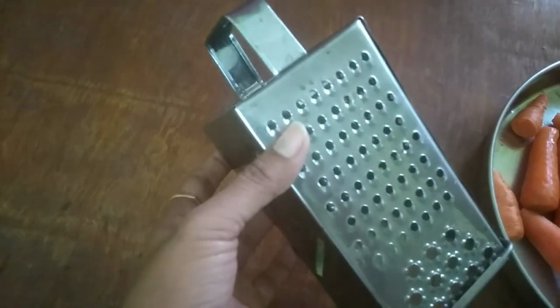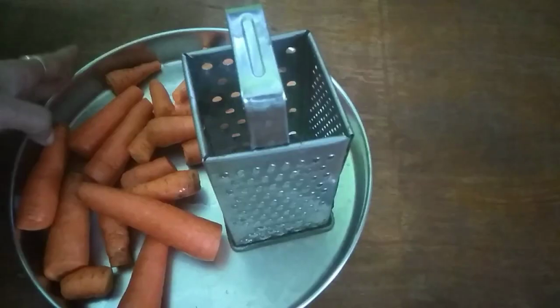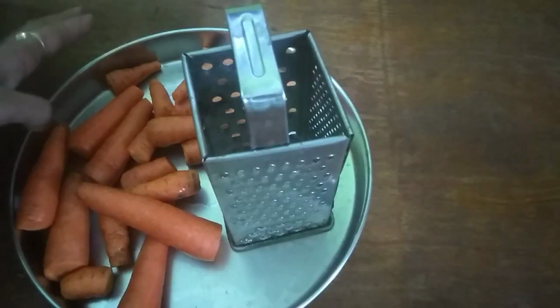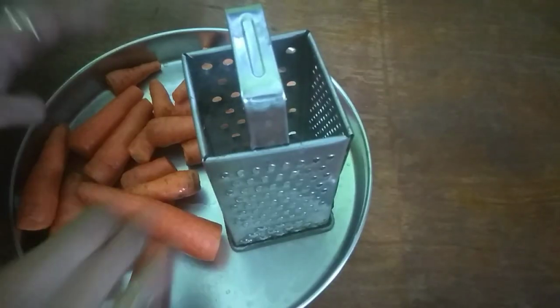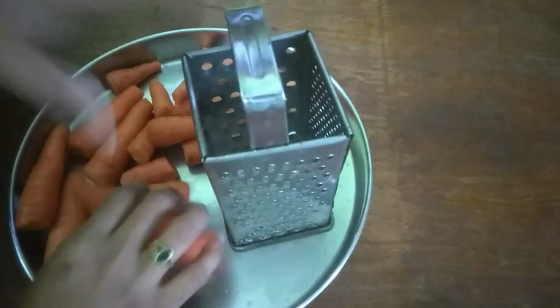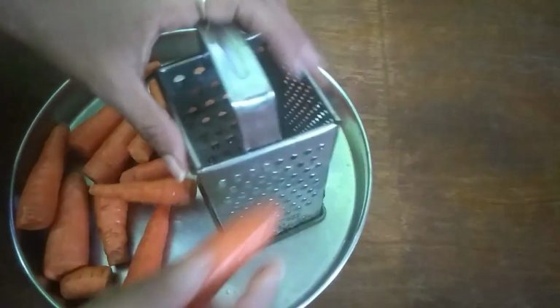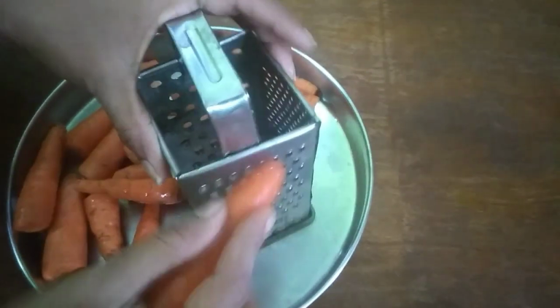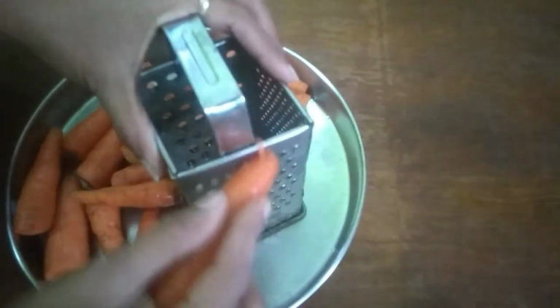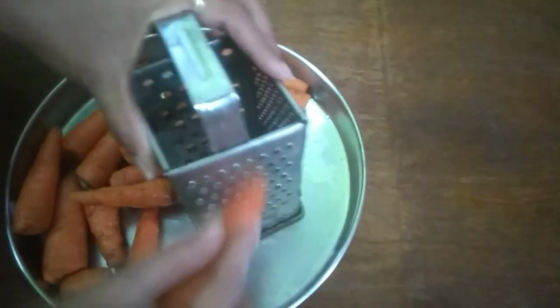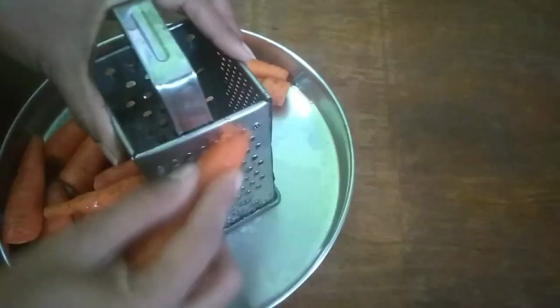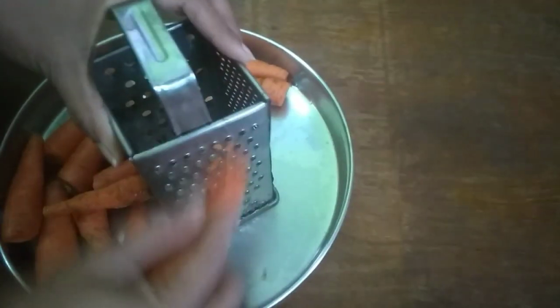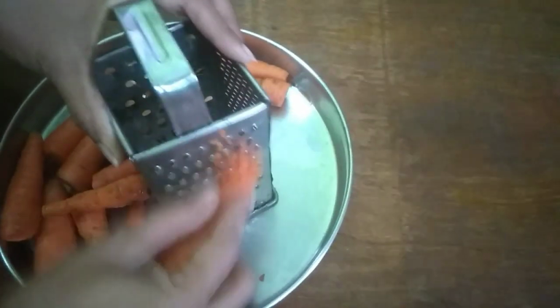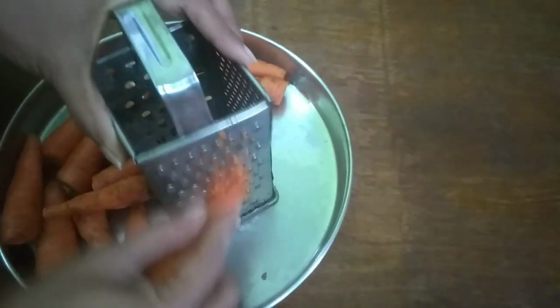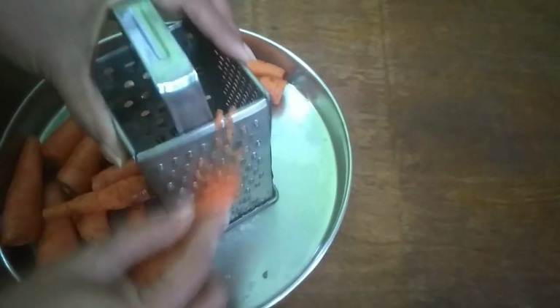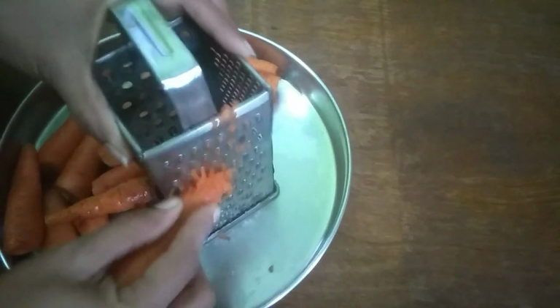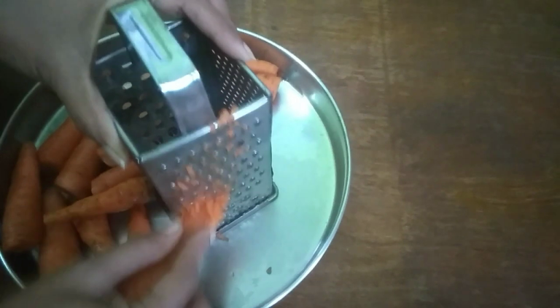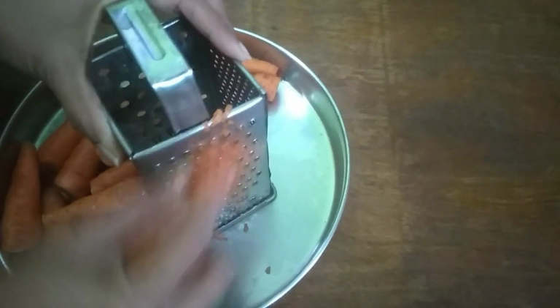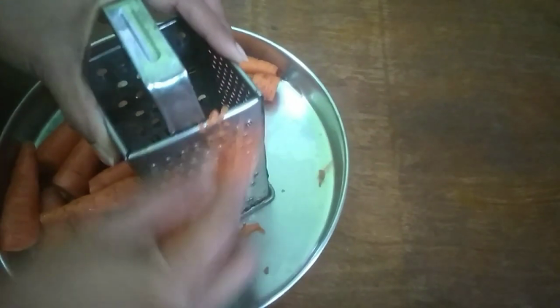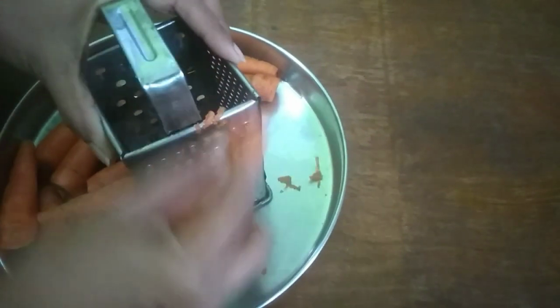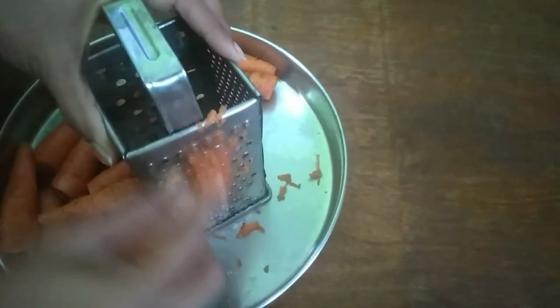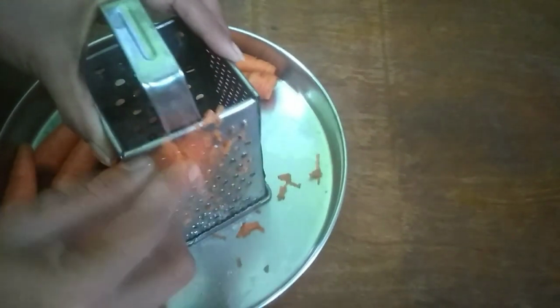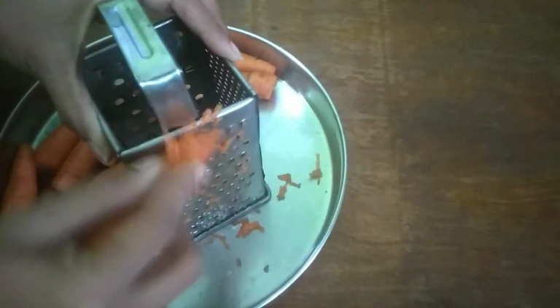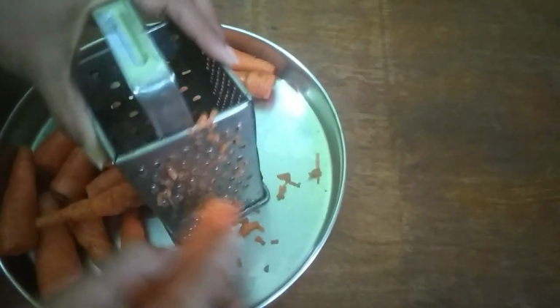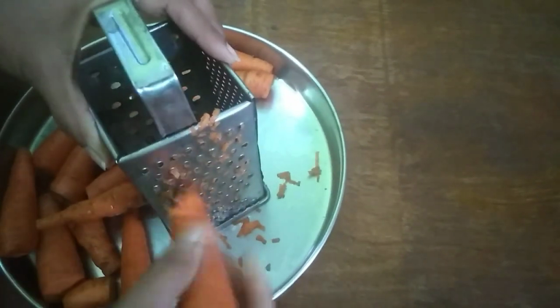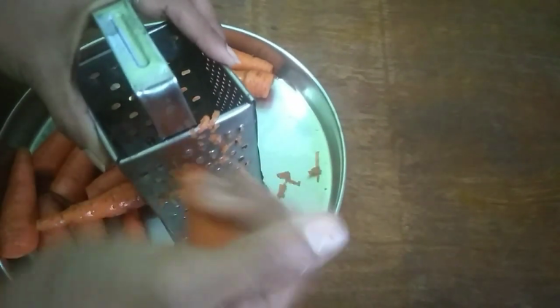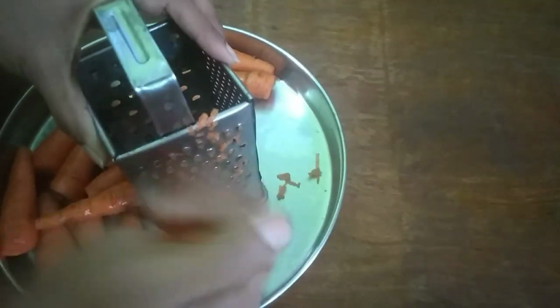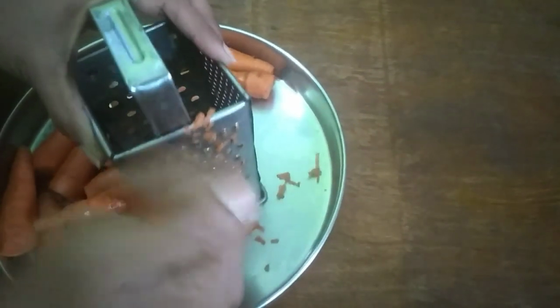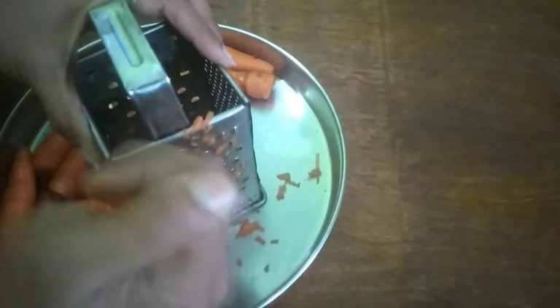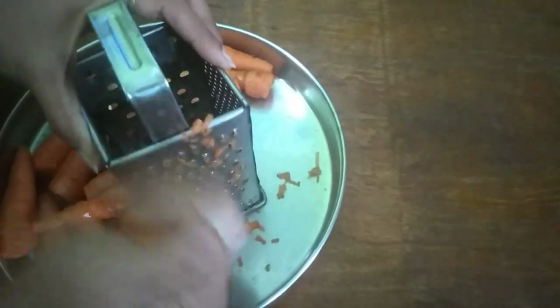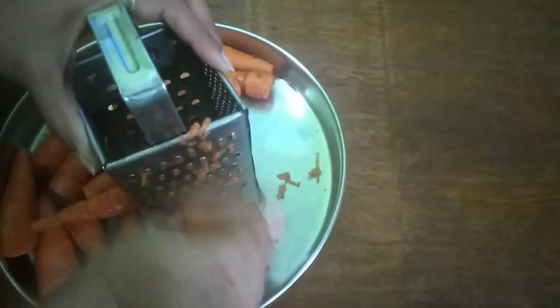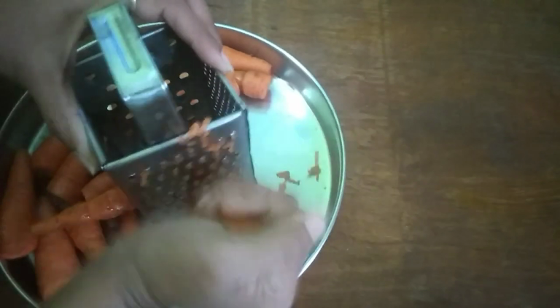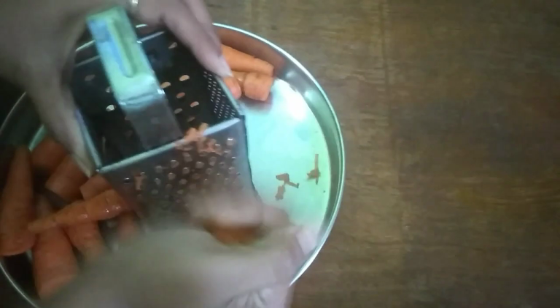Let me add the carrots. I do not want large pieces — I am cutting them into small pieces, medium-sized. I would like to add a carrot.